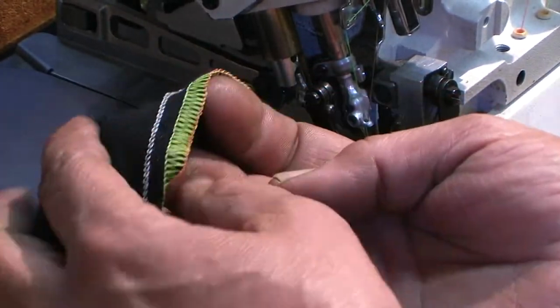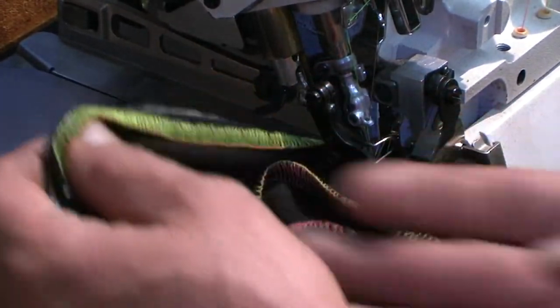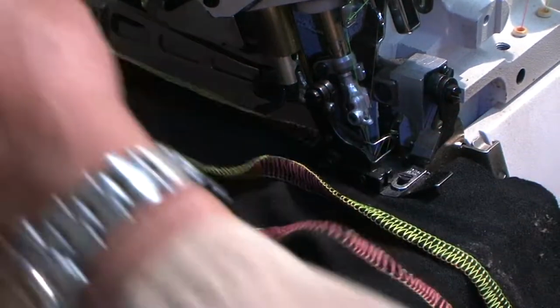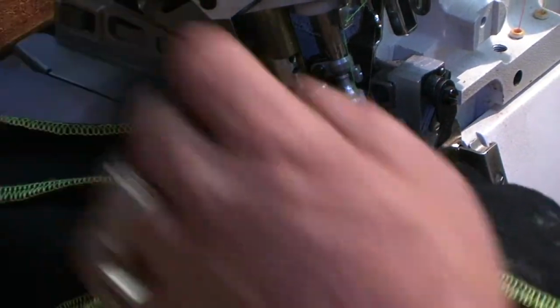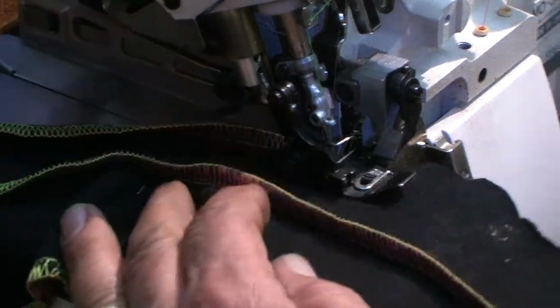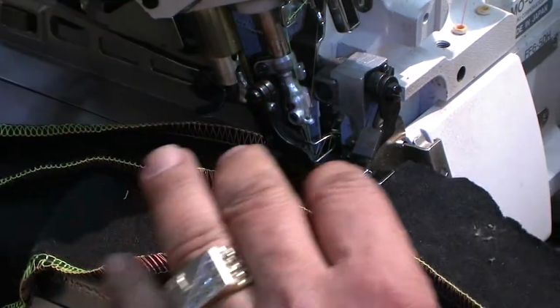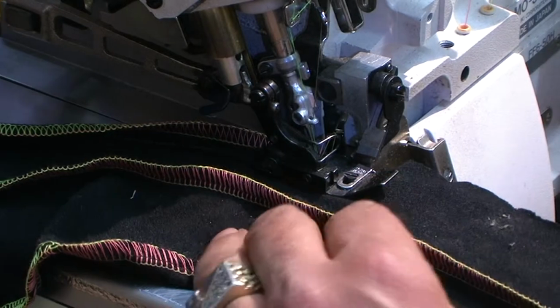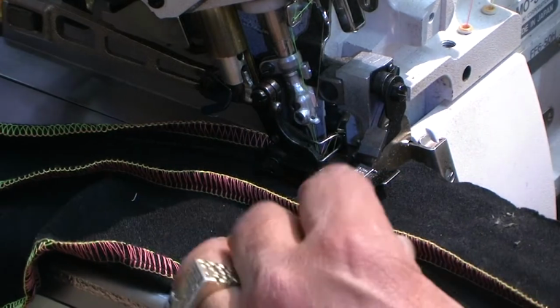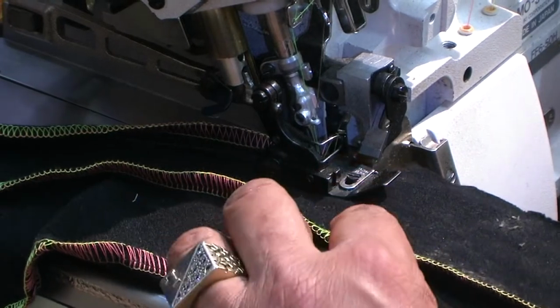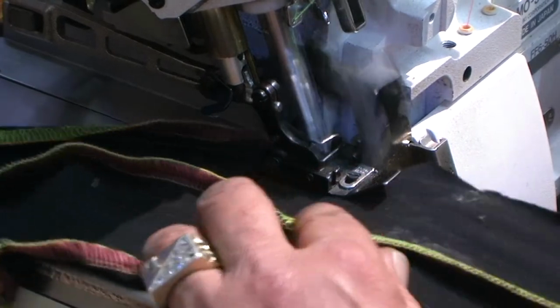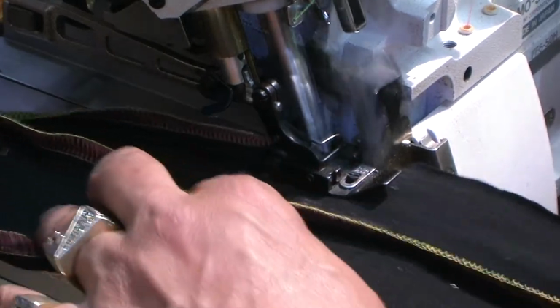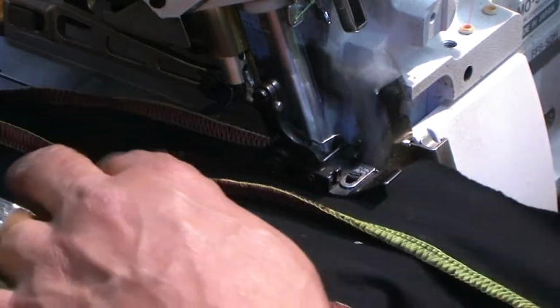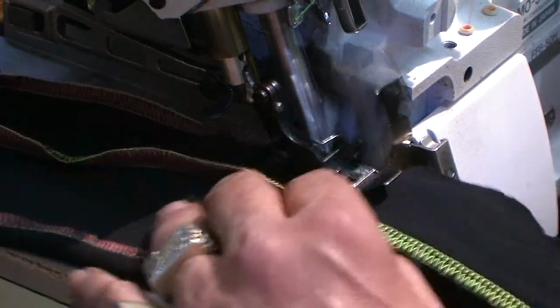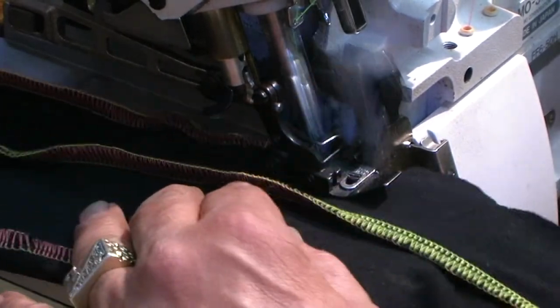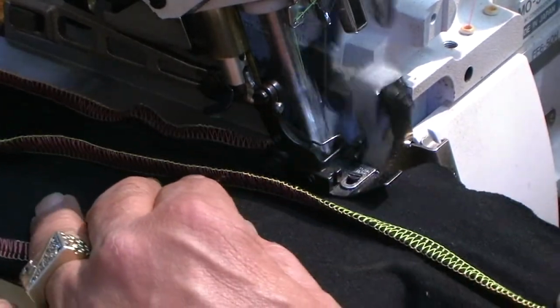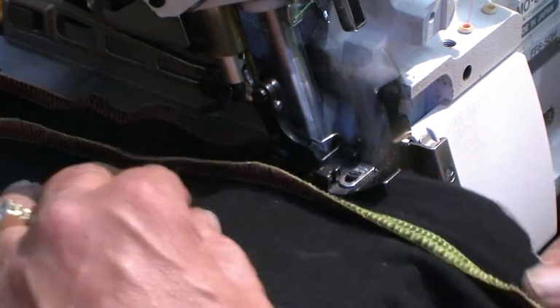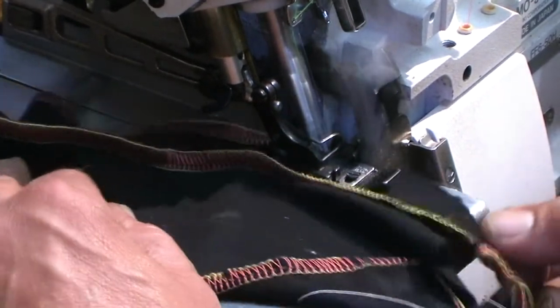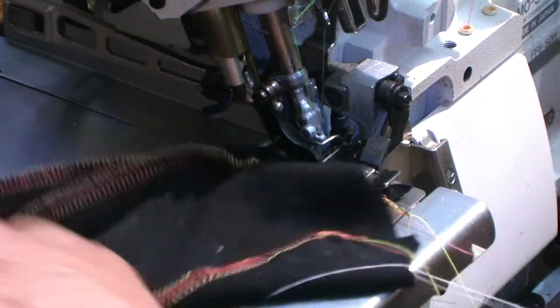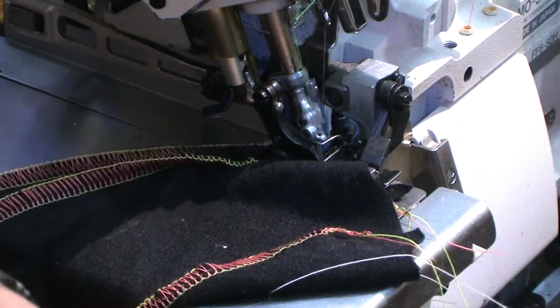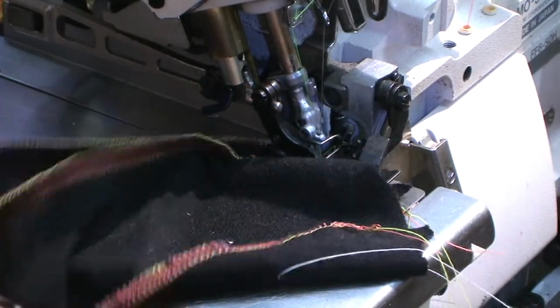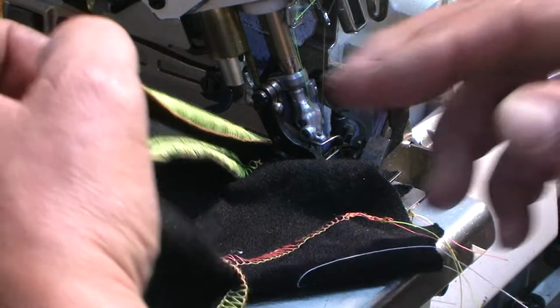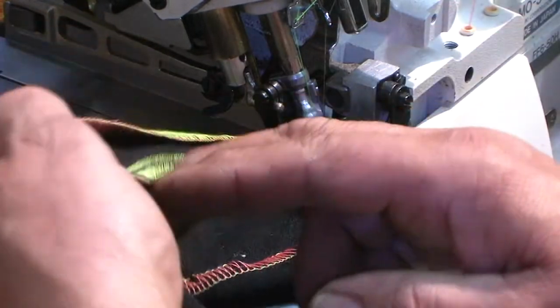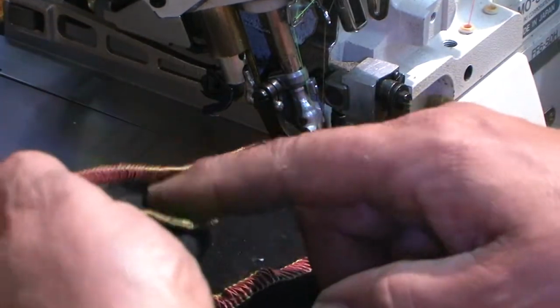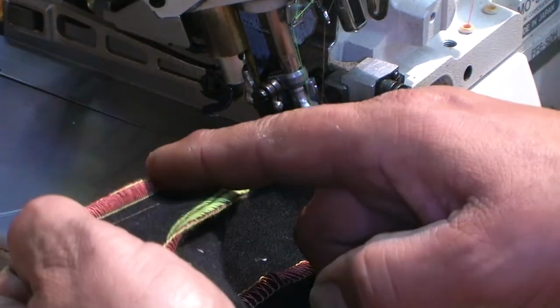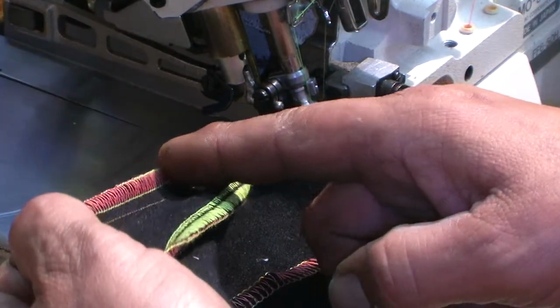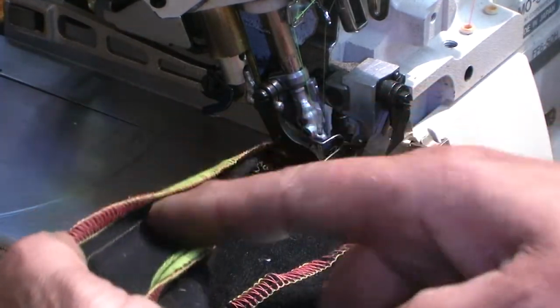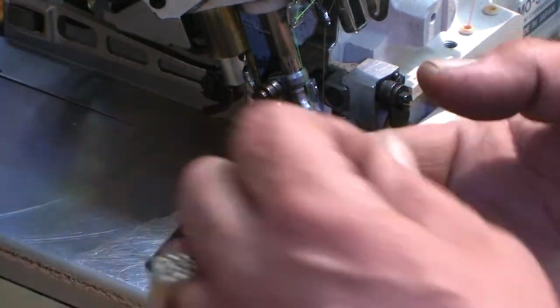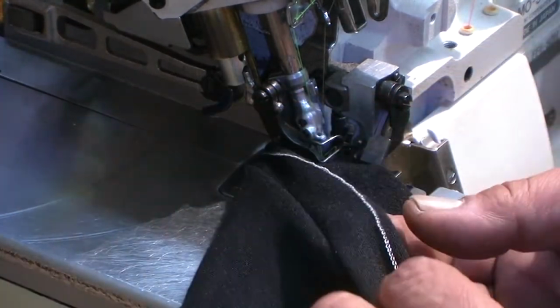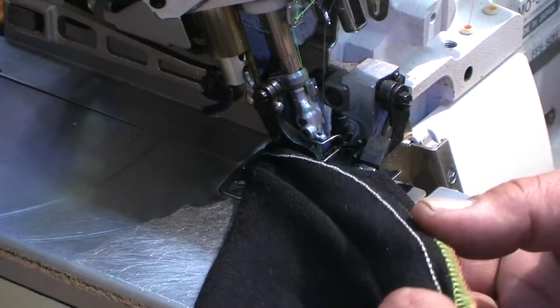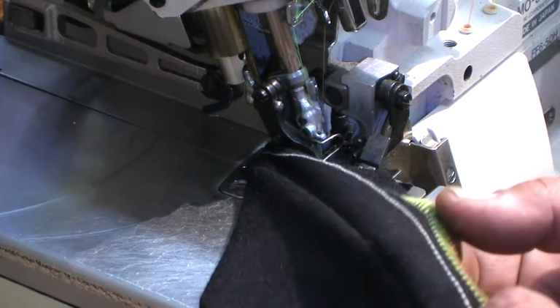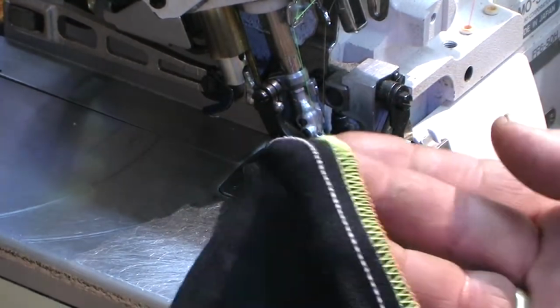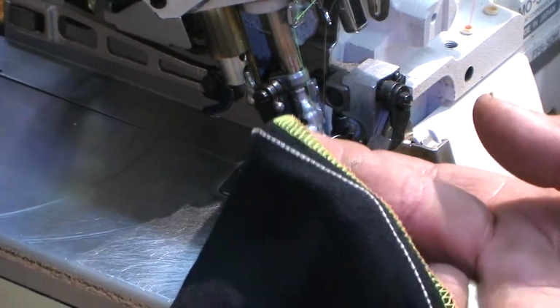I'm going to demonstrate the machine and also the sound of it. See how quiet this is? And now you have a five thread serger overlock, as you see.